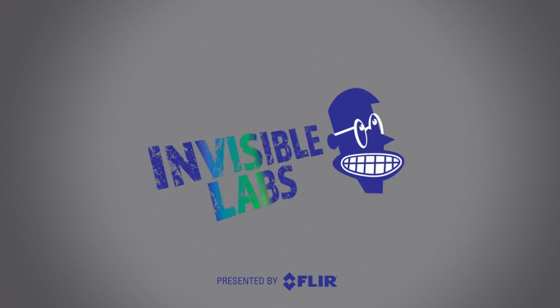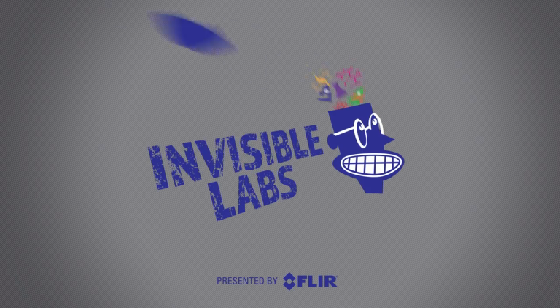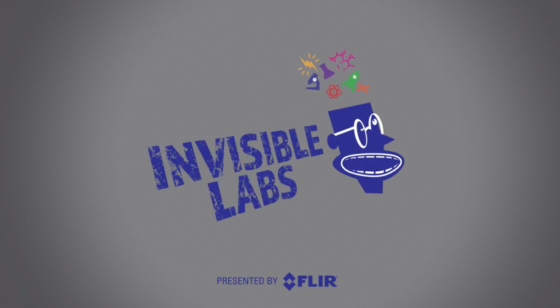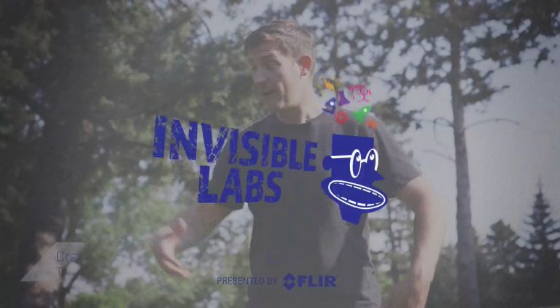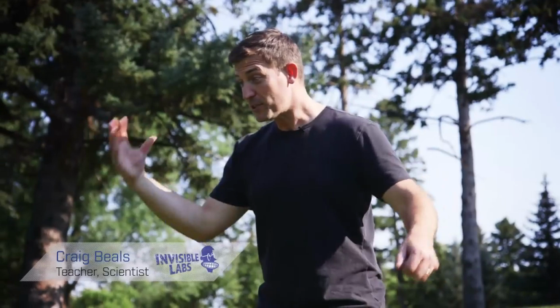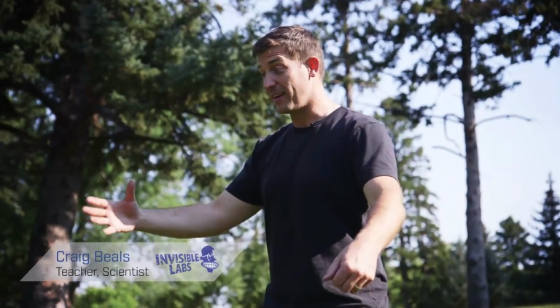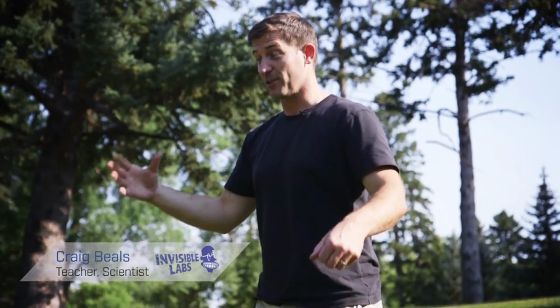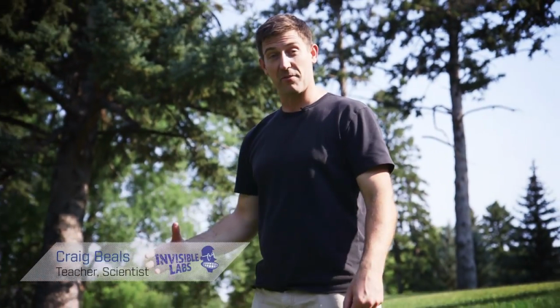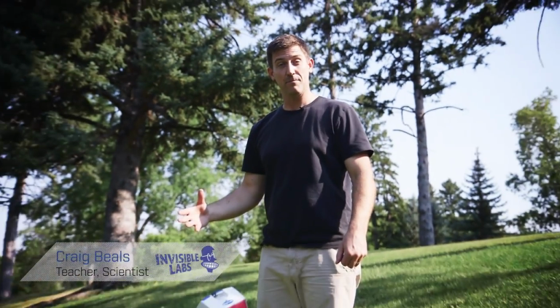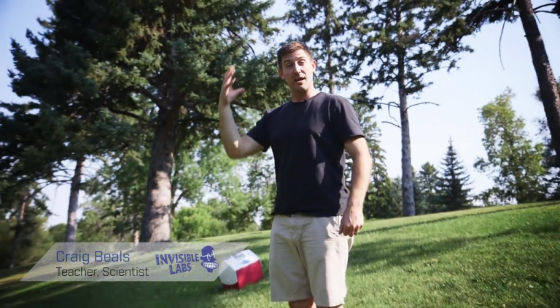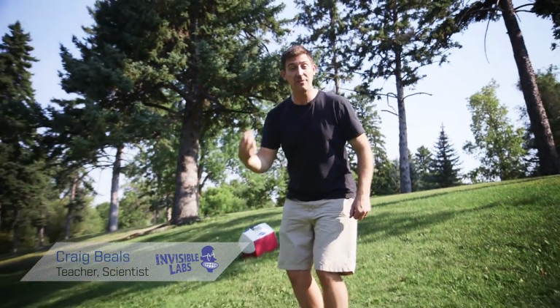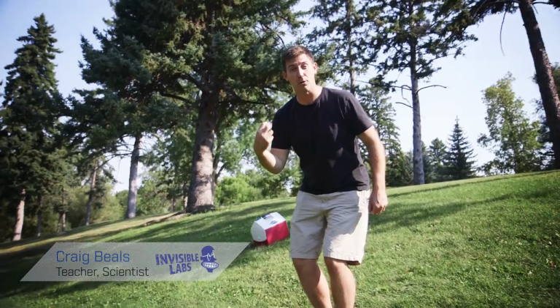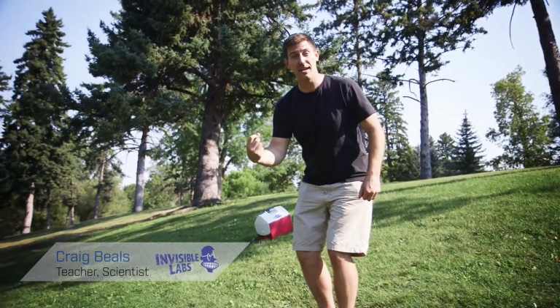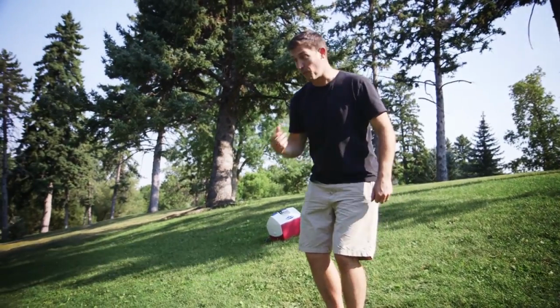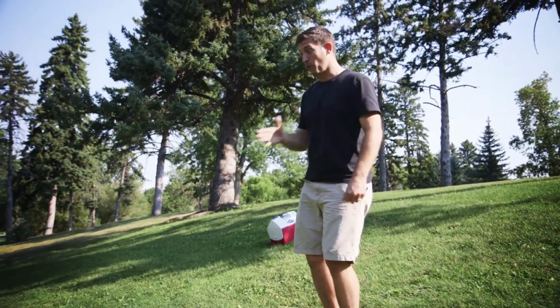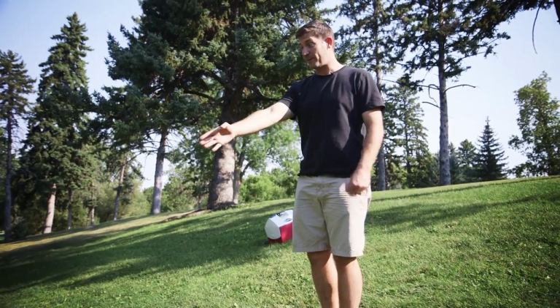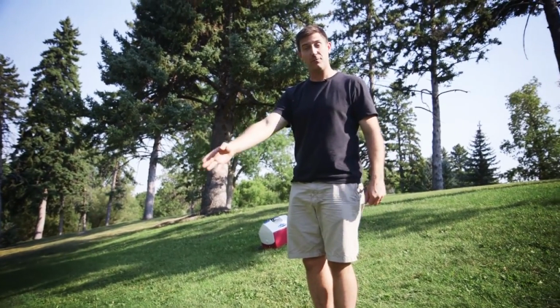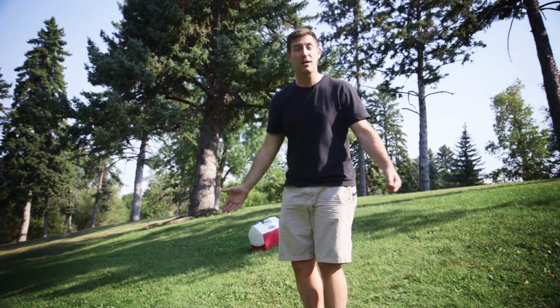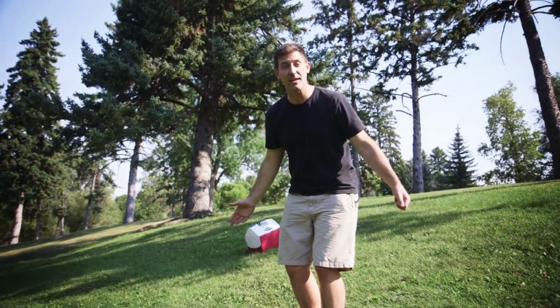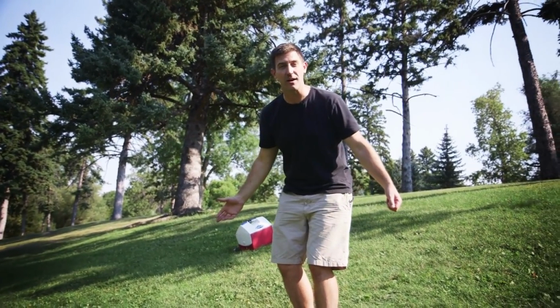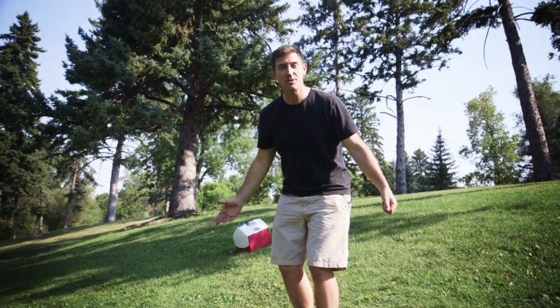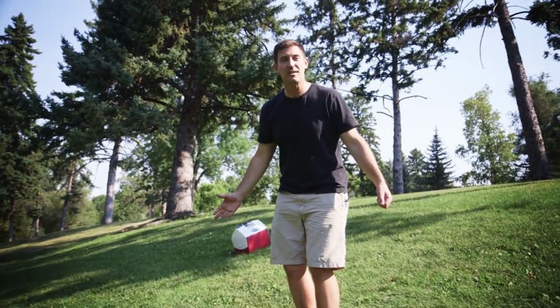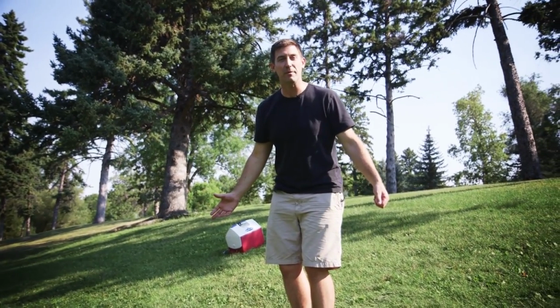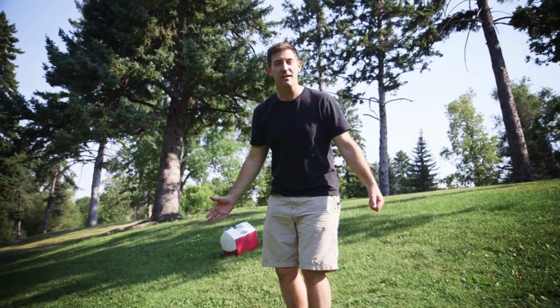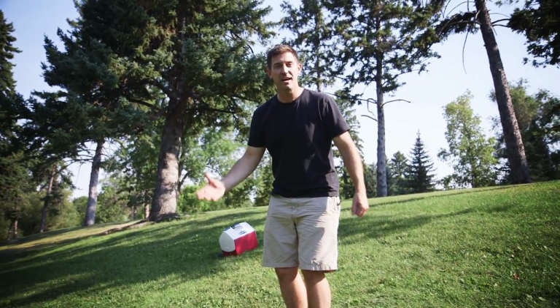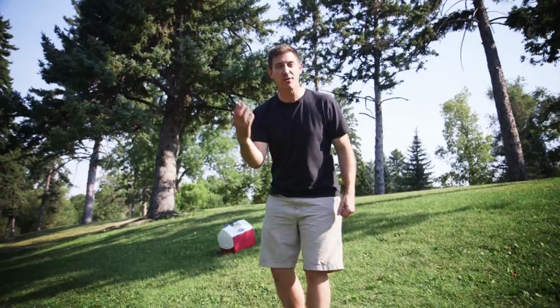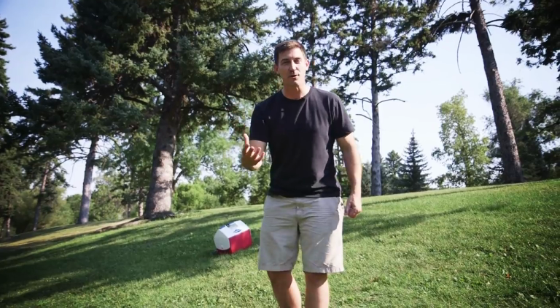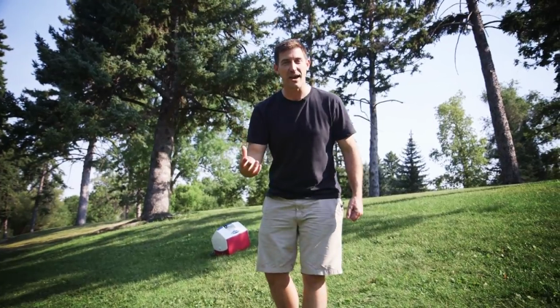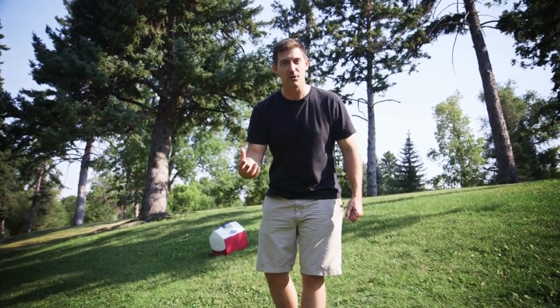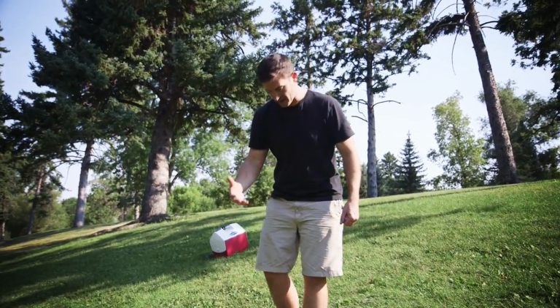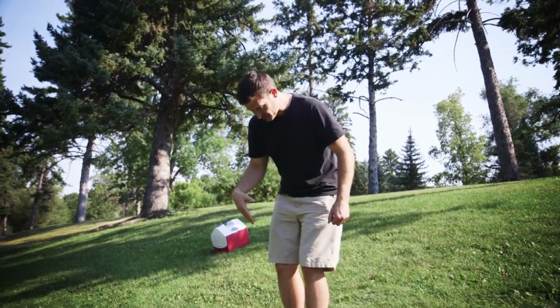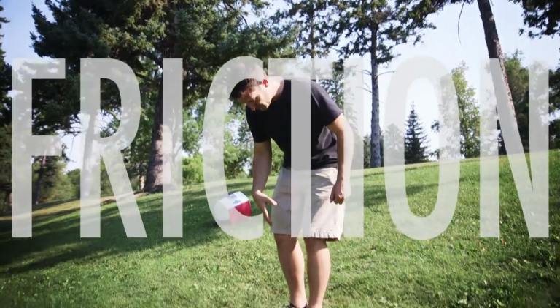Whoa. Nice! Now I'm standing here at the top of a hill, and gravity's pulling me down. It wants to pull me down that hill, but I'm not going anywhere. So what's keeping me here? It's another force that we have to deal with. It's friction.